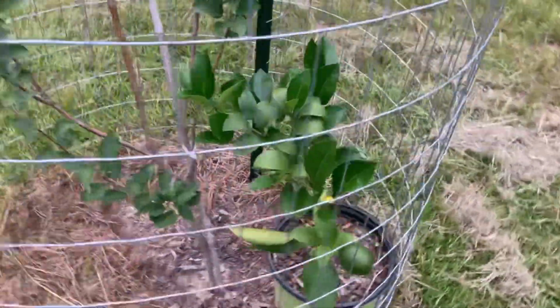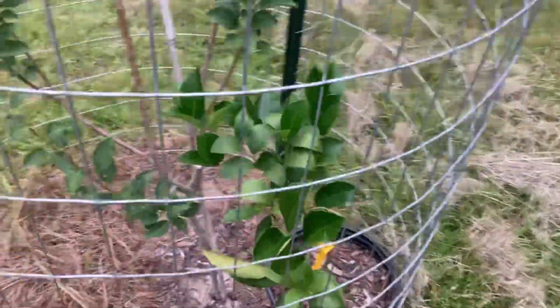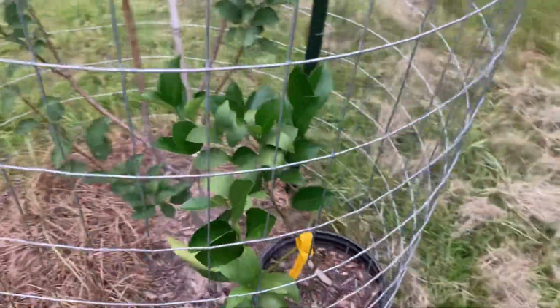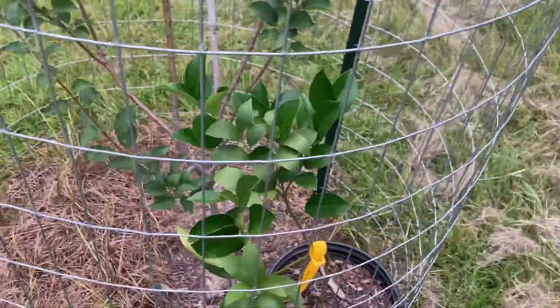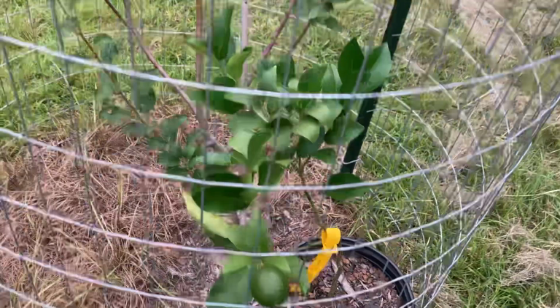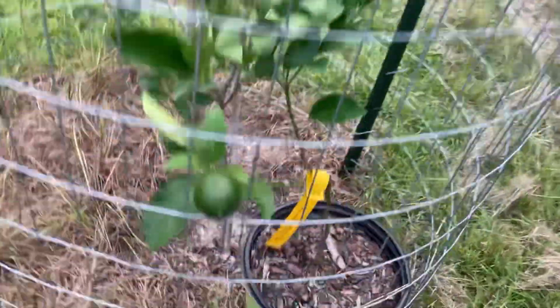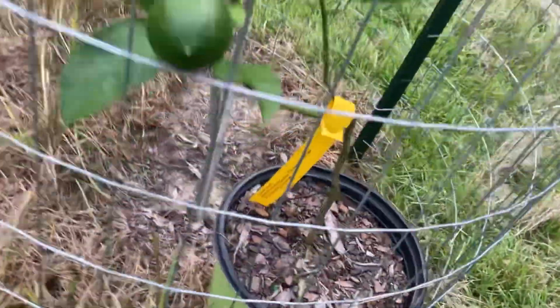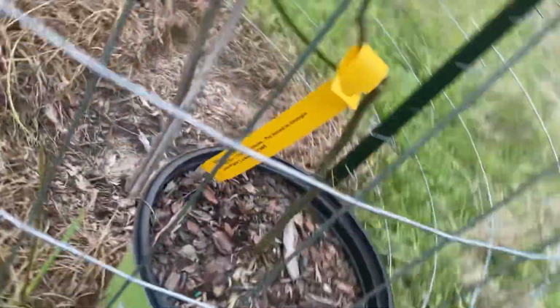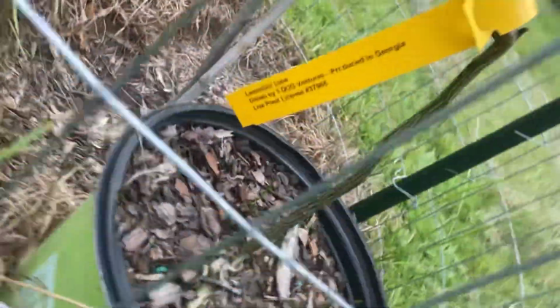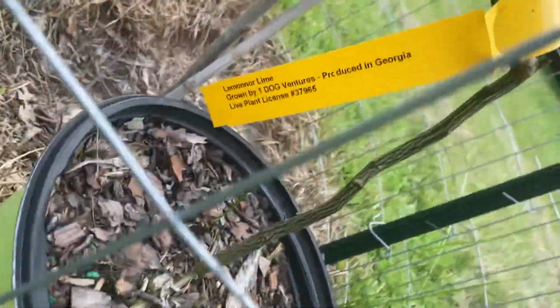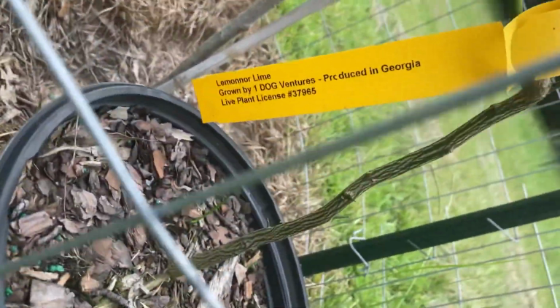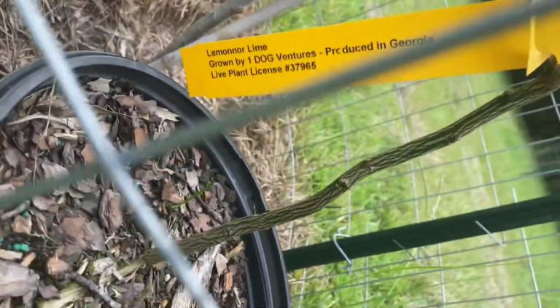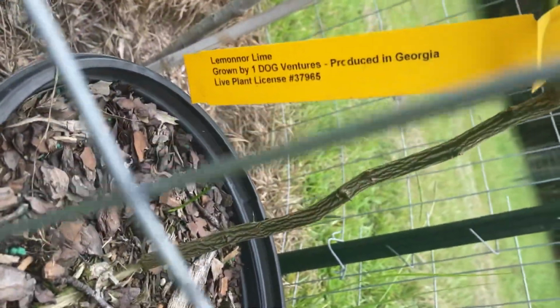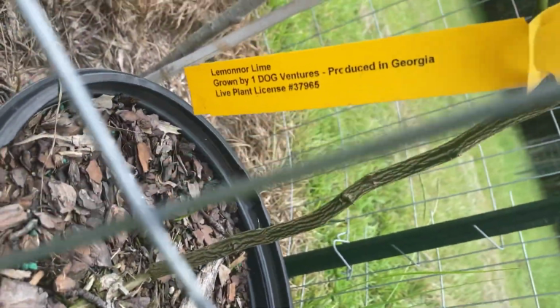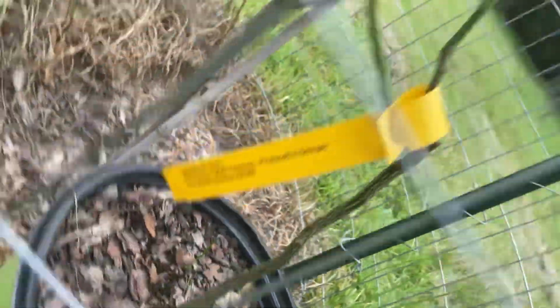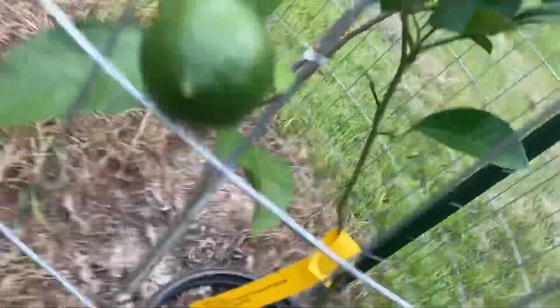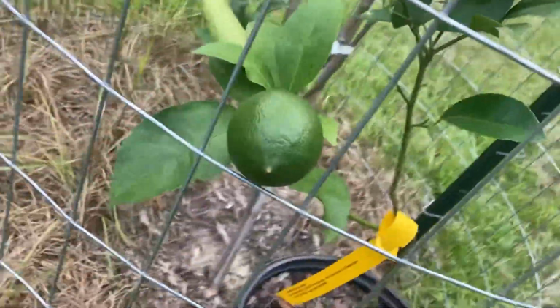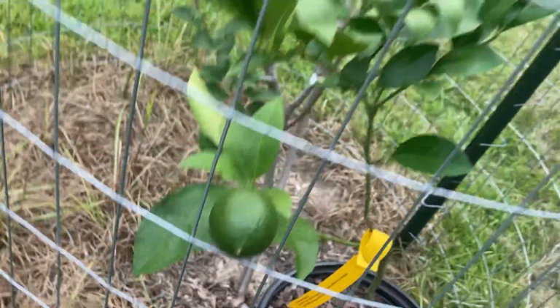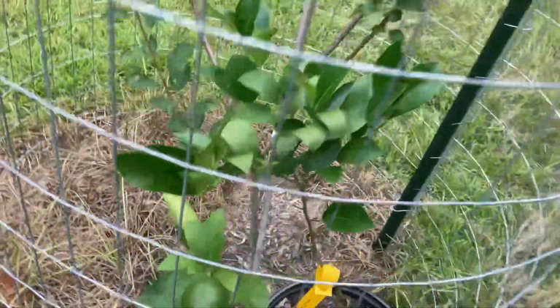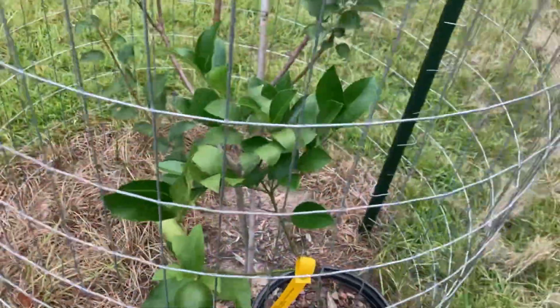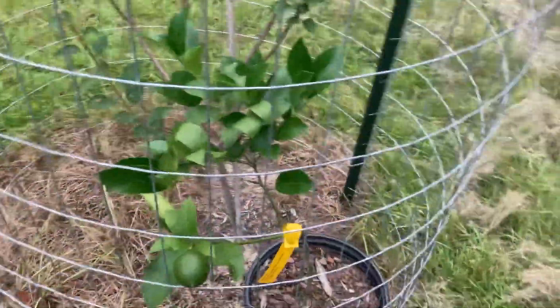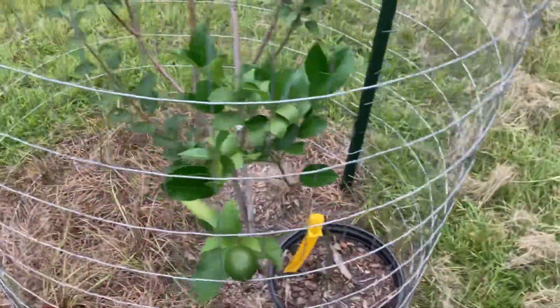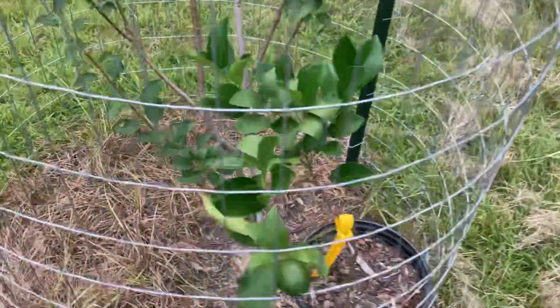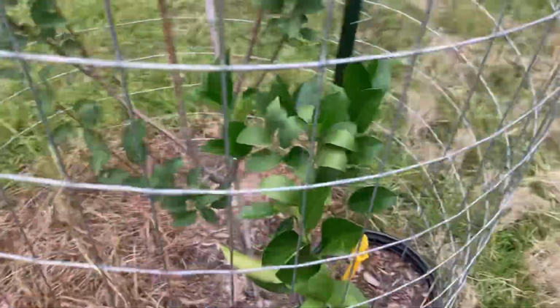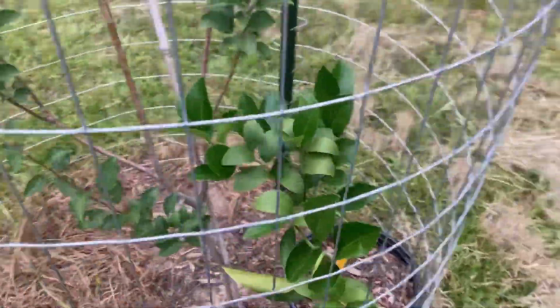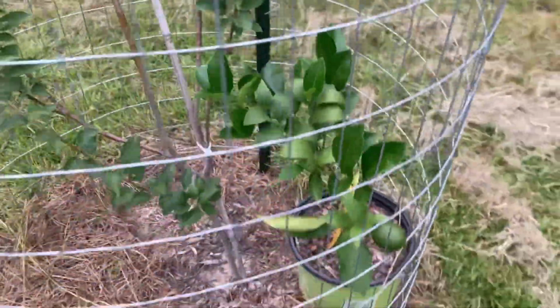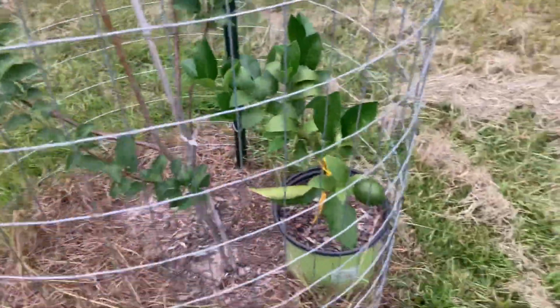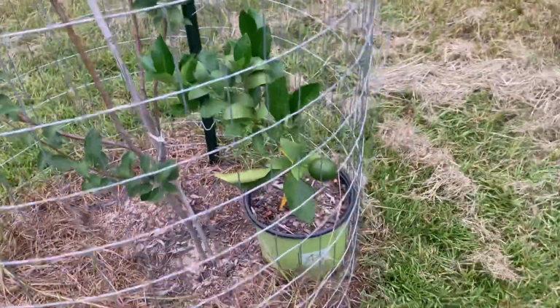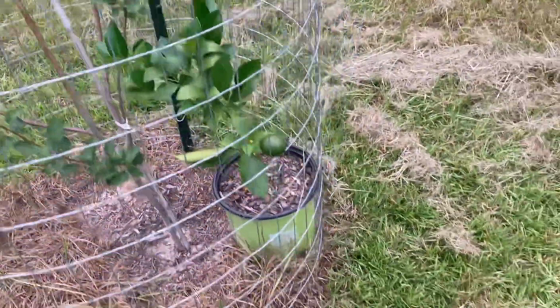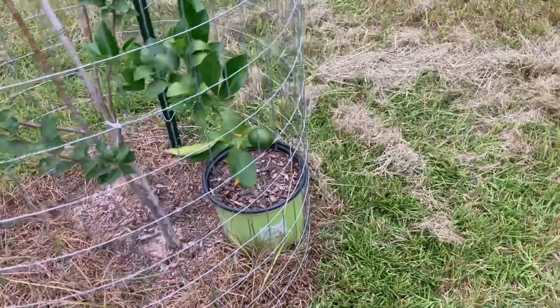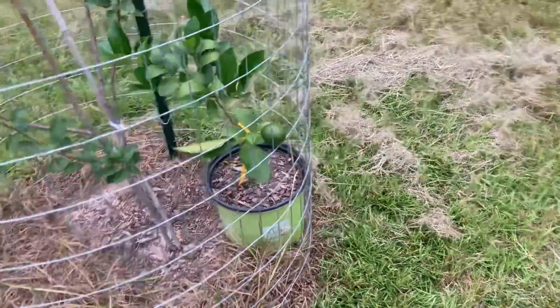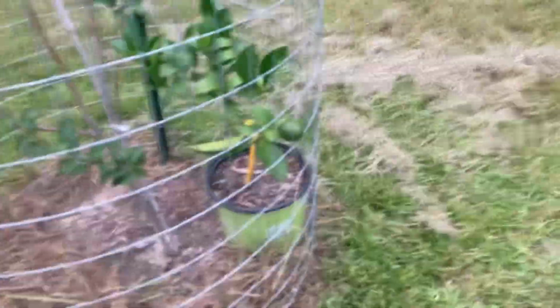Here's a limequat lime — I'm not sure if that's right, but it makes limes. It's got to live in a pot though — it can't get planted out. It's too cold sensitive.